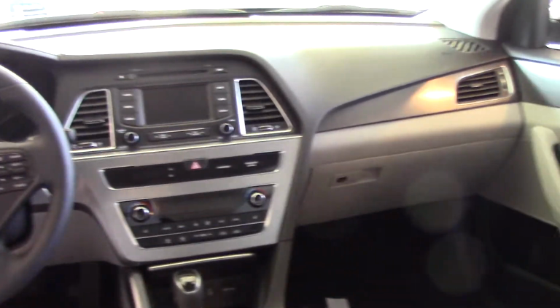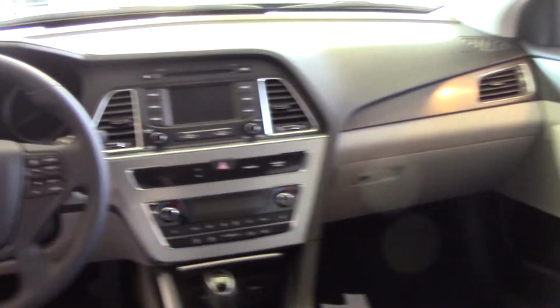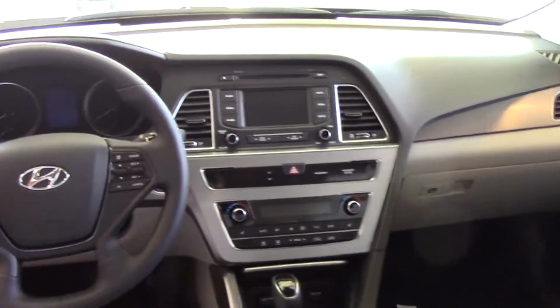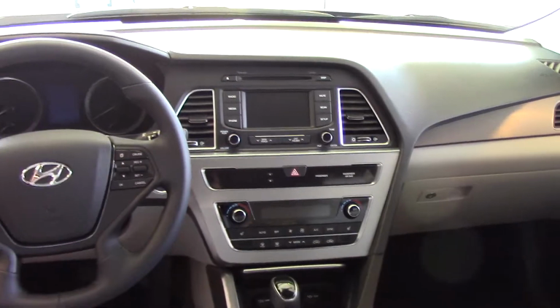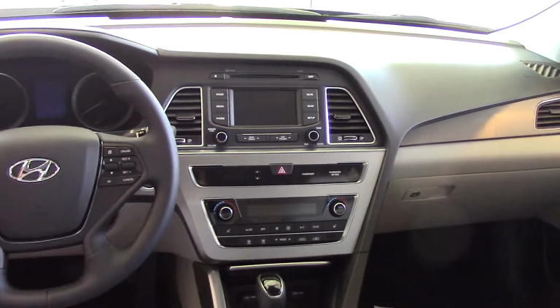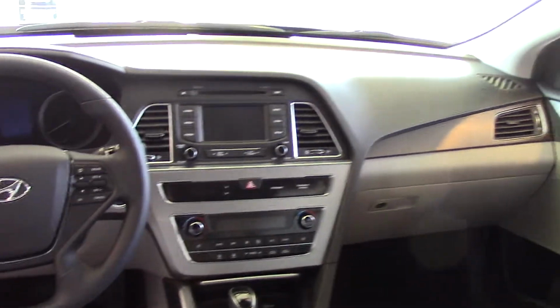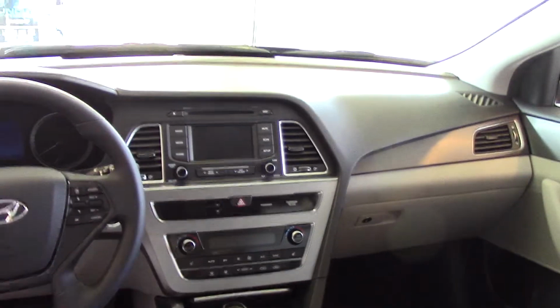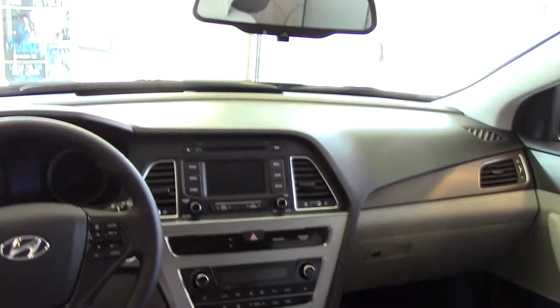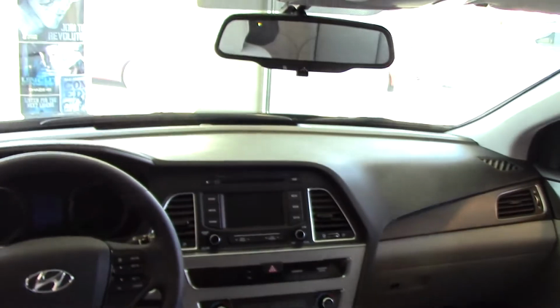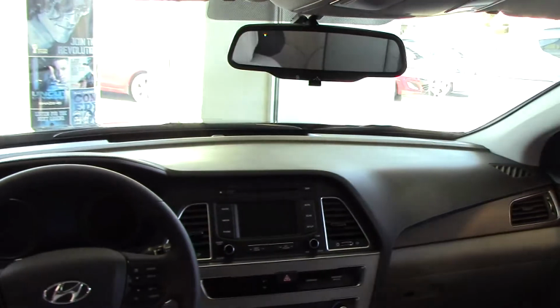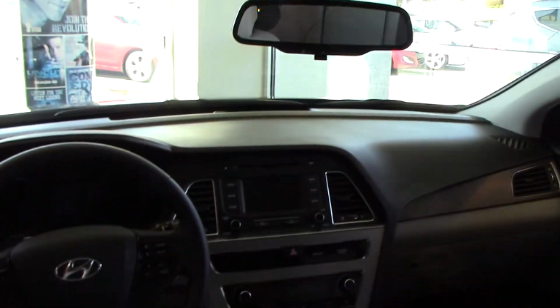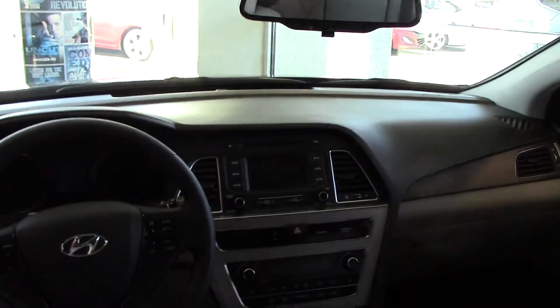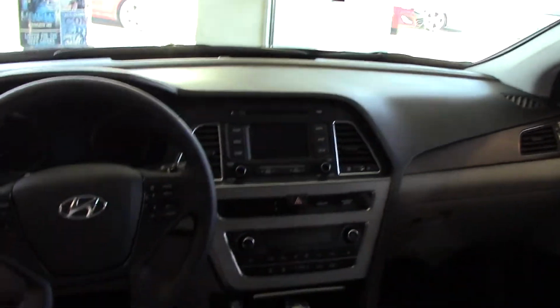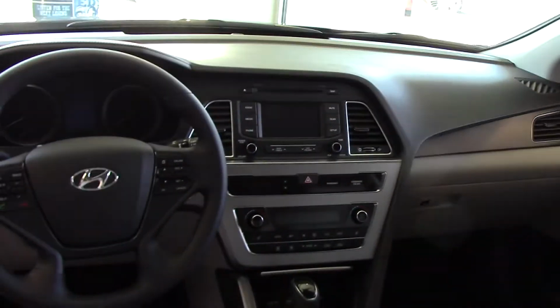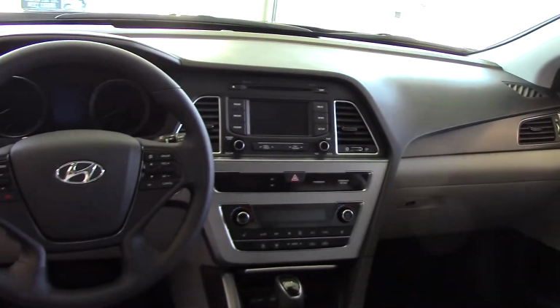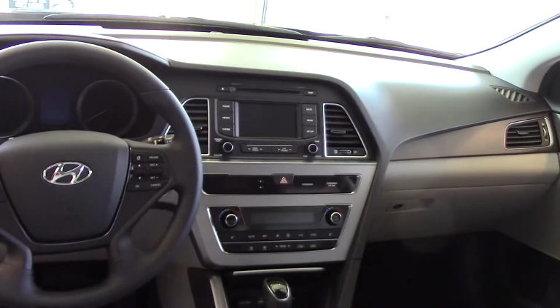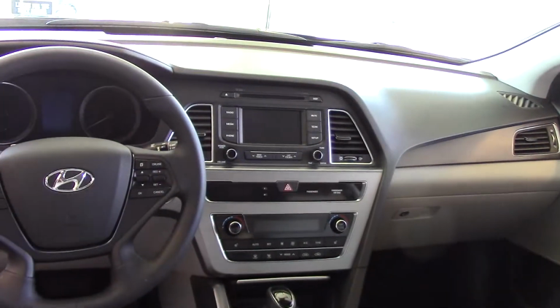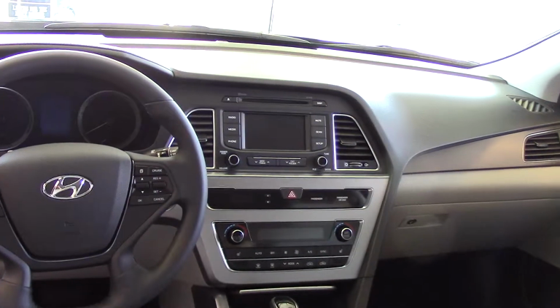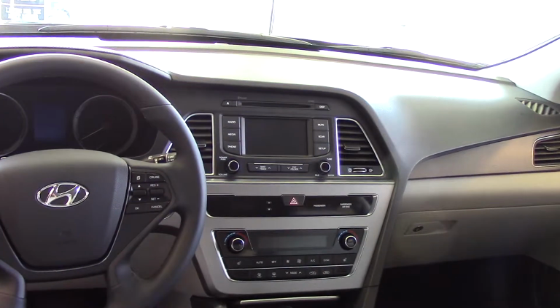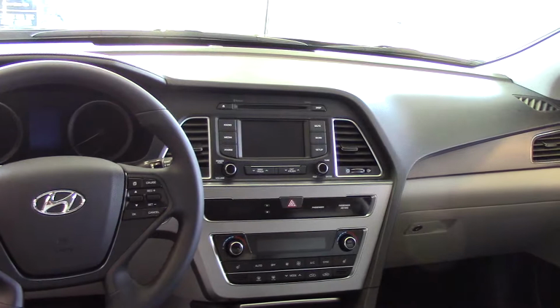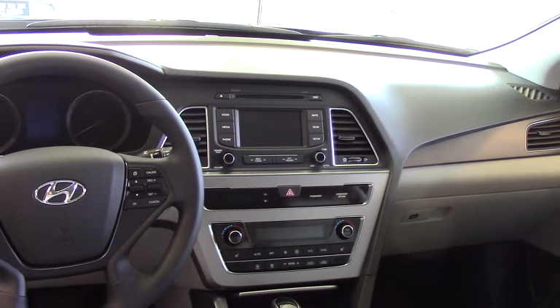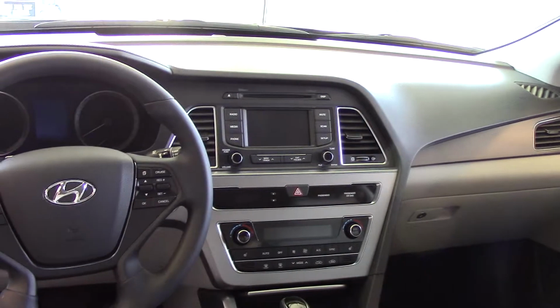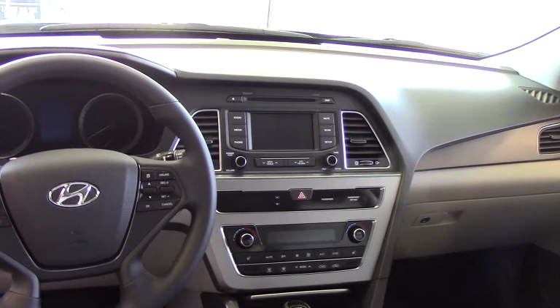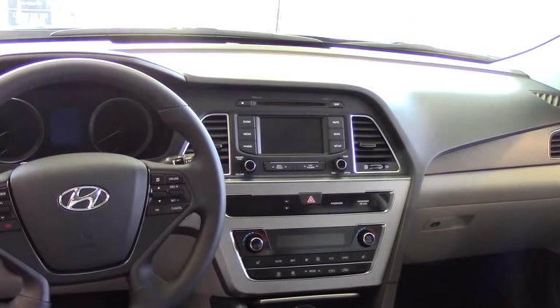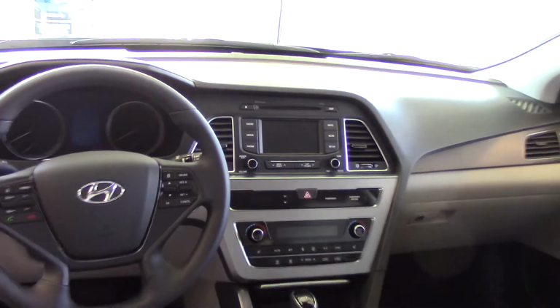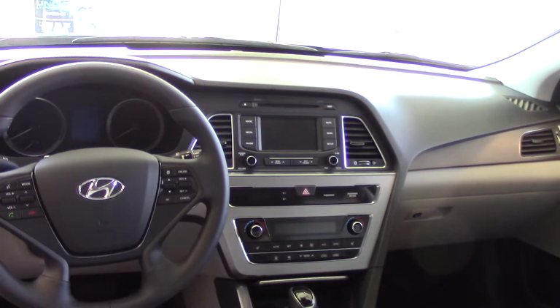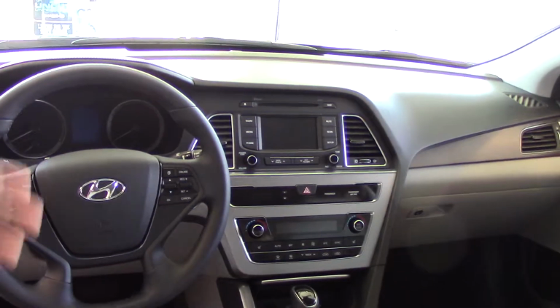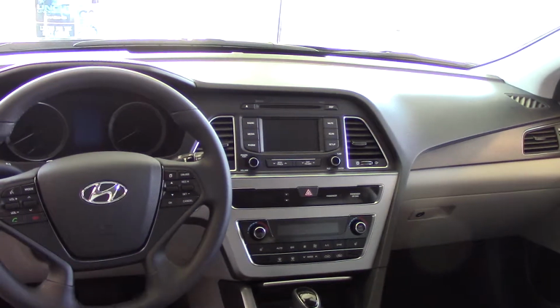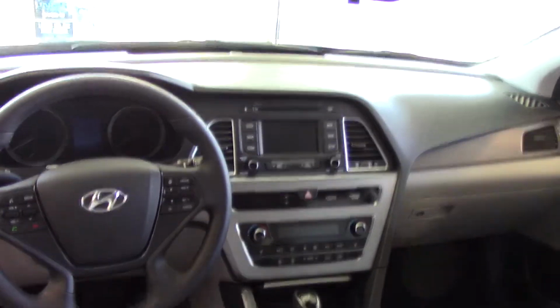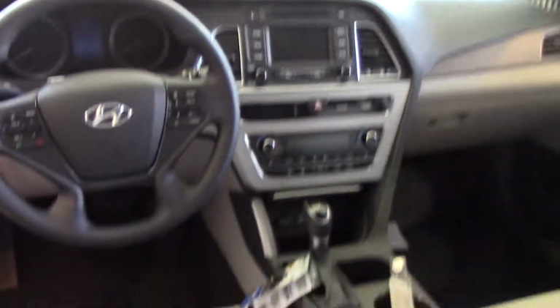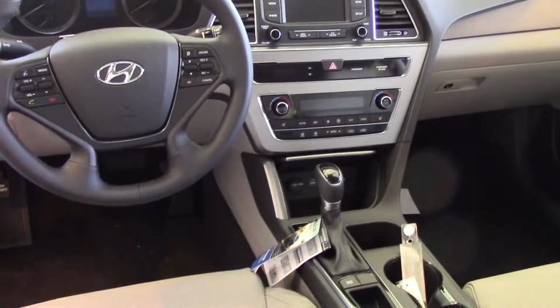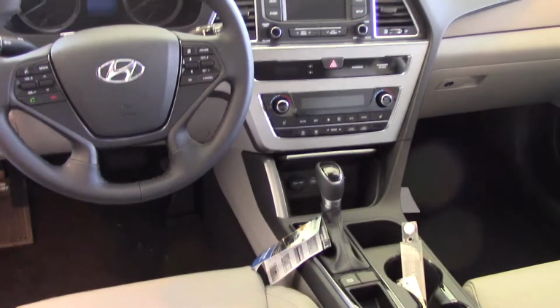I've got Blue Link on the rear view mirror, and on the center I've got a CD player right below it. I've got a five-inch screen — that screen converts to a backup camera. That's your AM/FM screen. I also have heated seats, plus USB auxiliary.